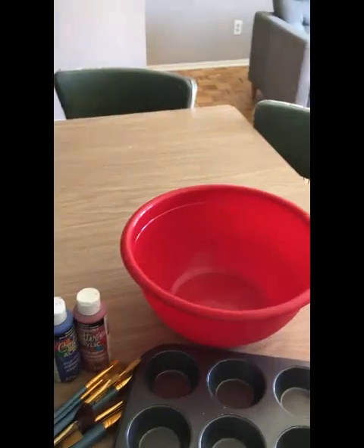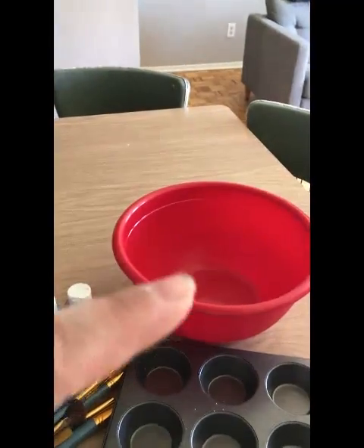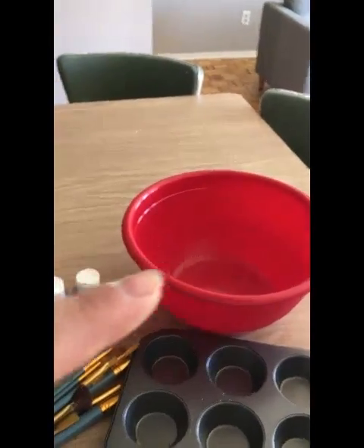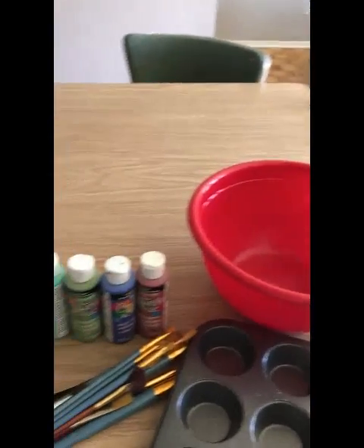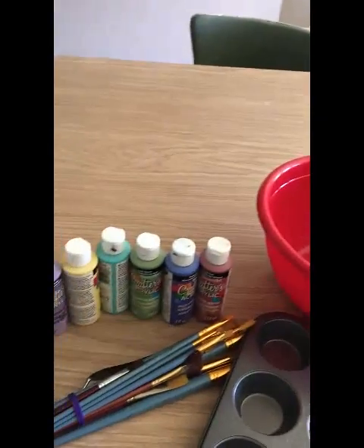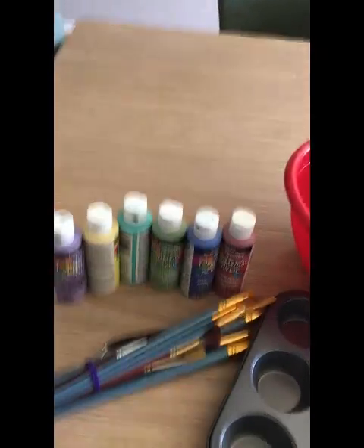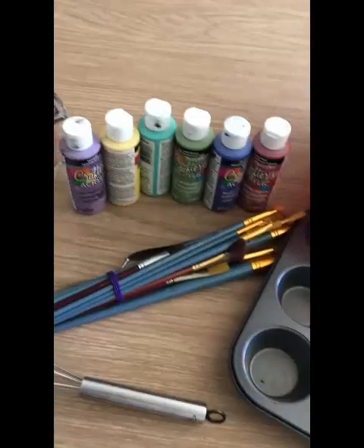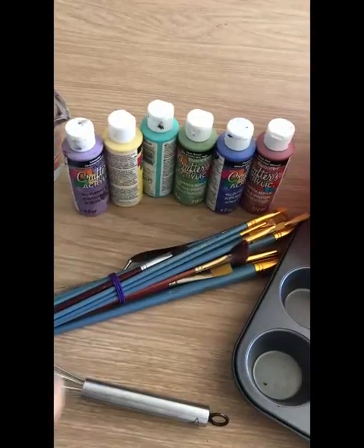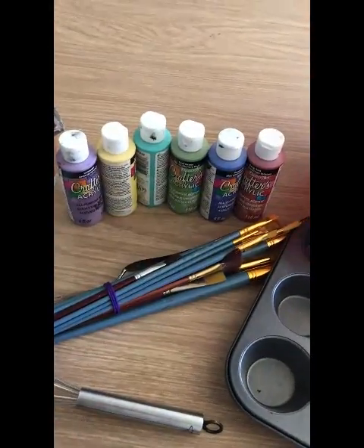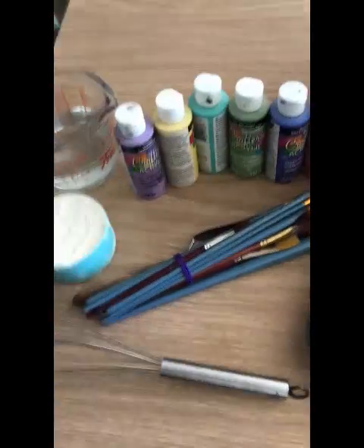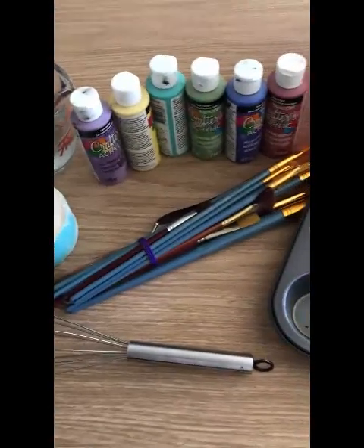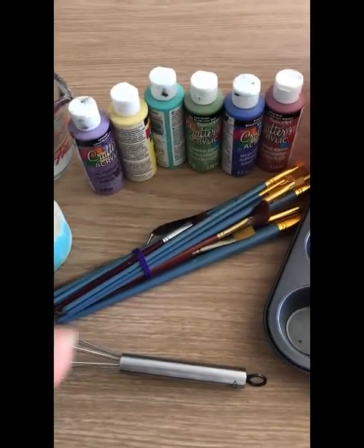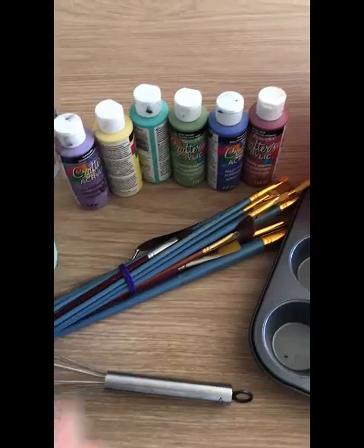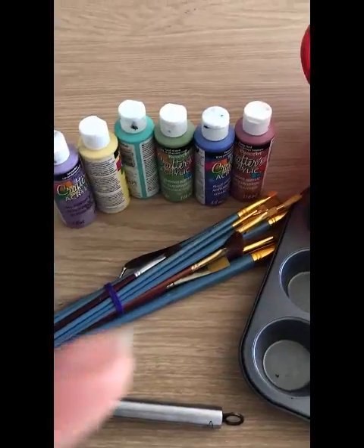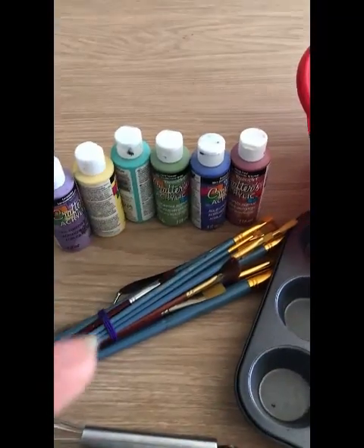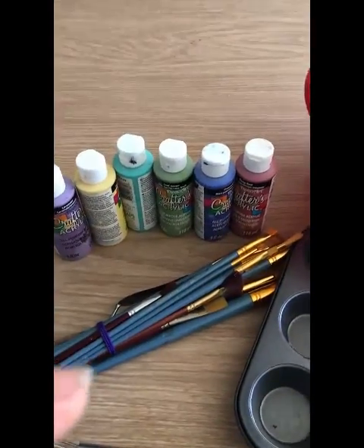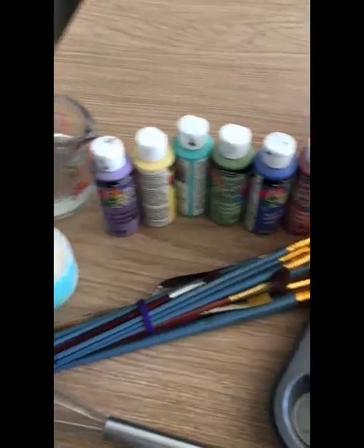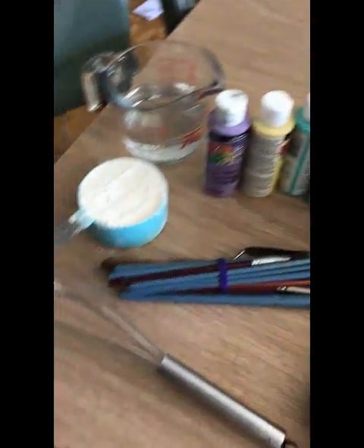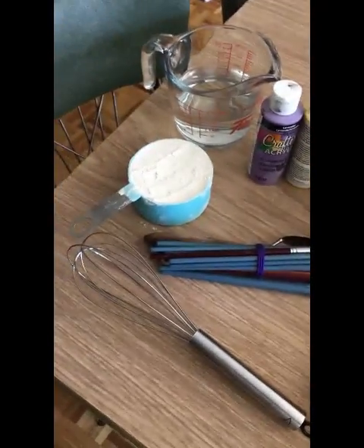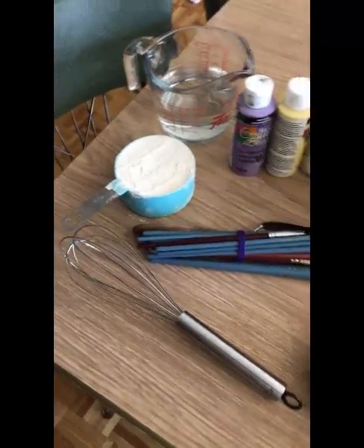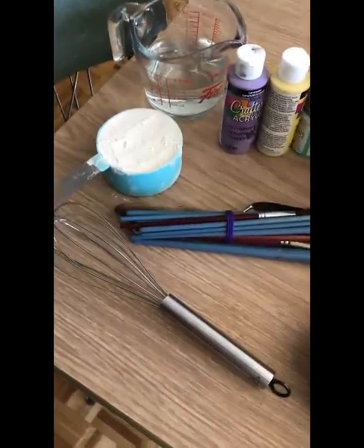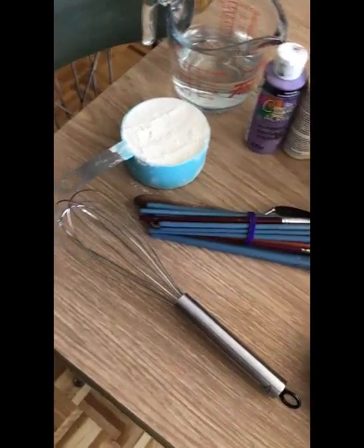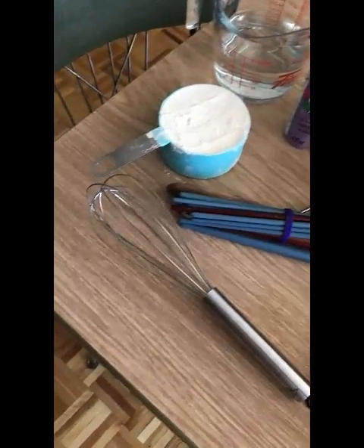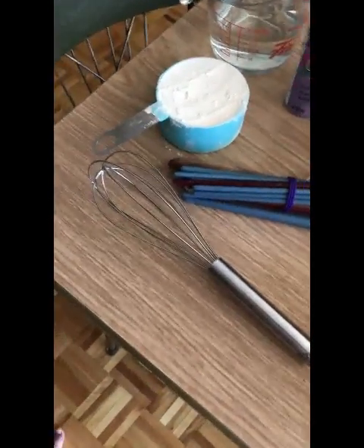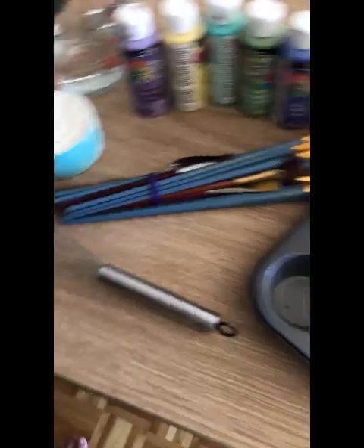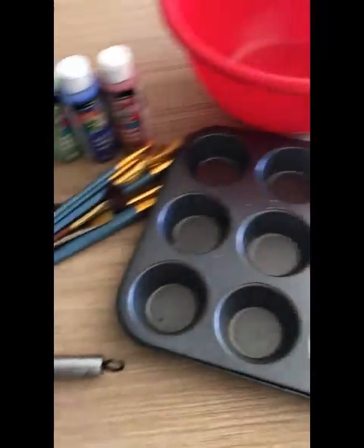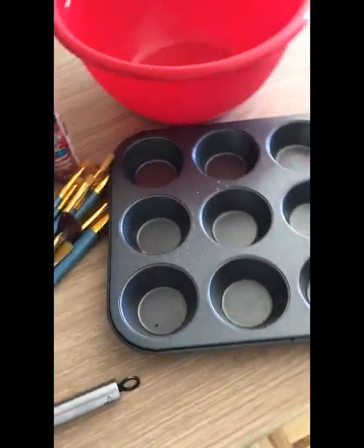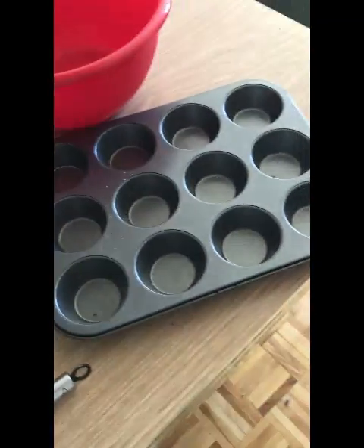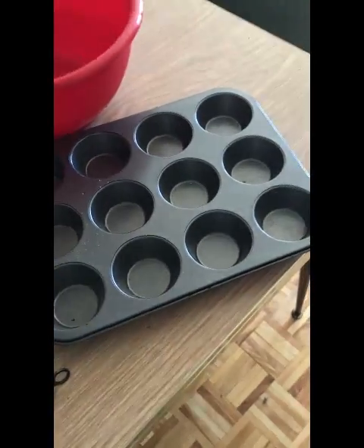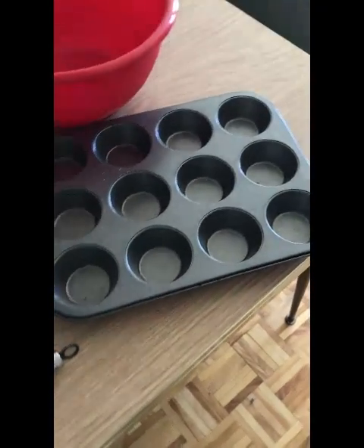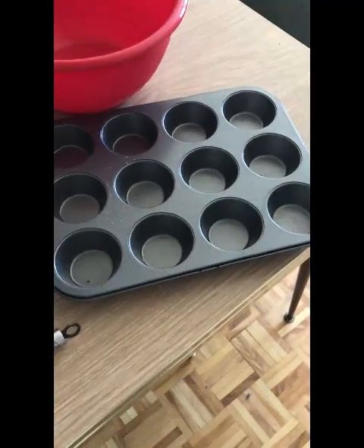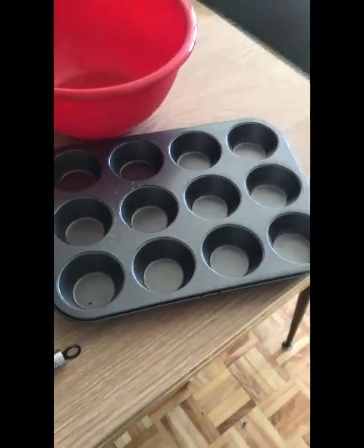You'll also need a bowl to mix it all in, paint brushes of any size and variety for actually painting with the sidewalk chalk paint, some sort of mixing device — I'm using a whisk — and then a muffin pan.